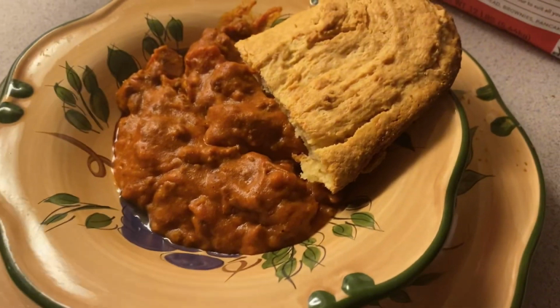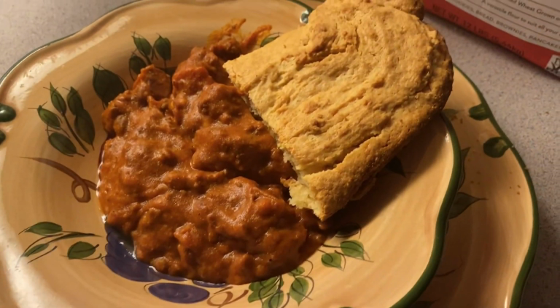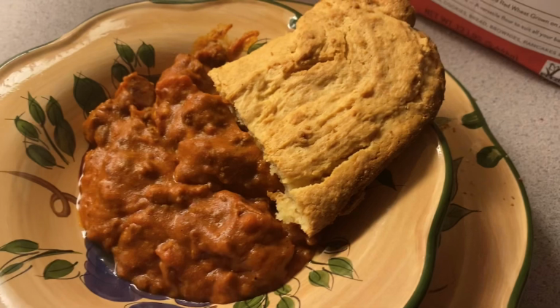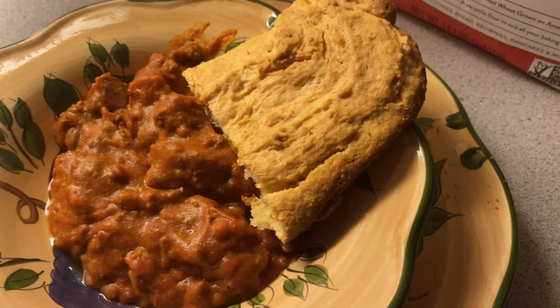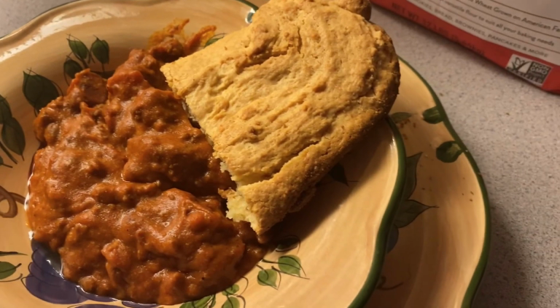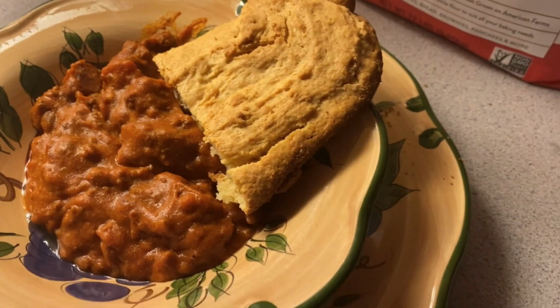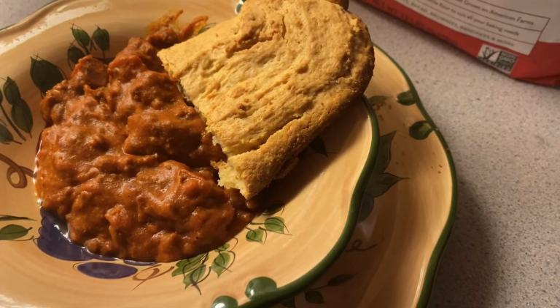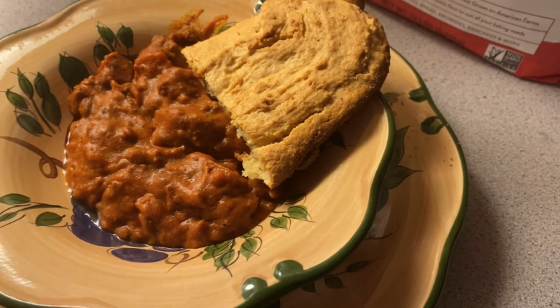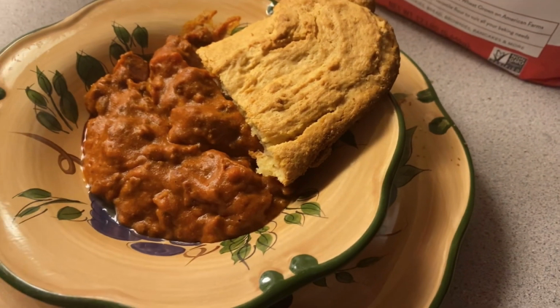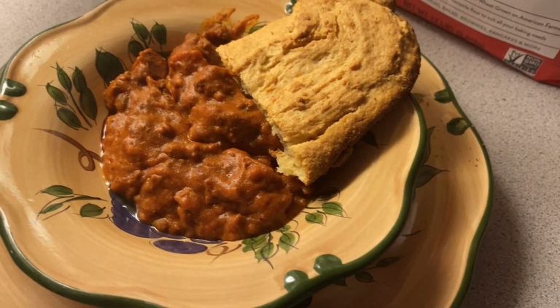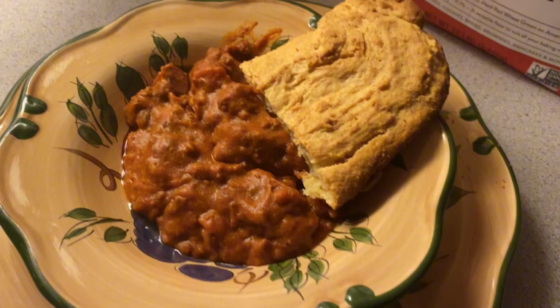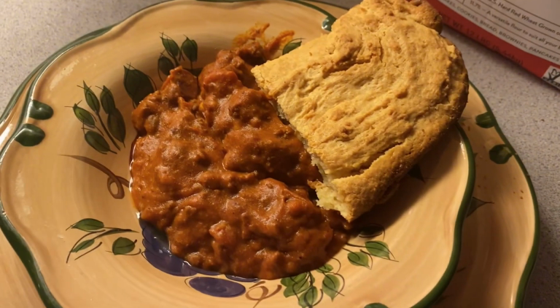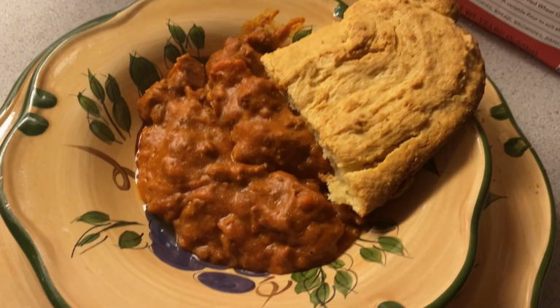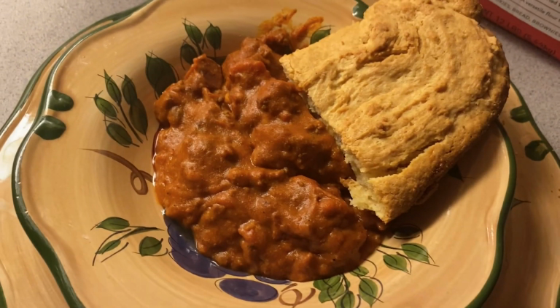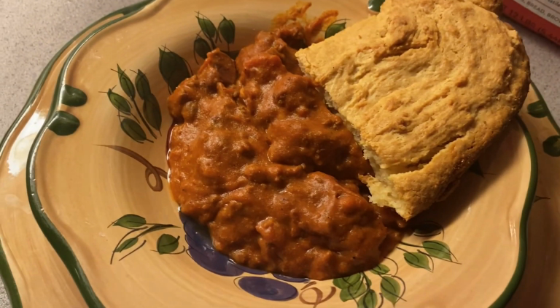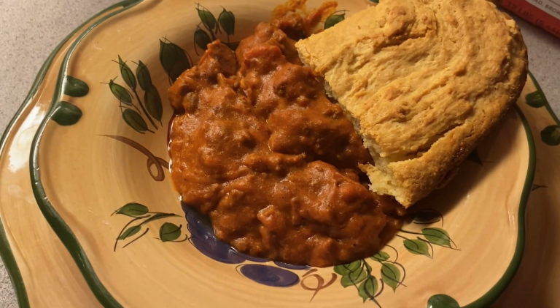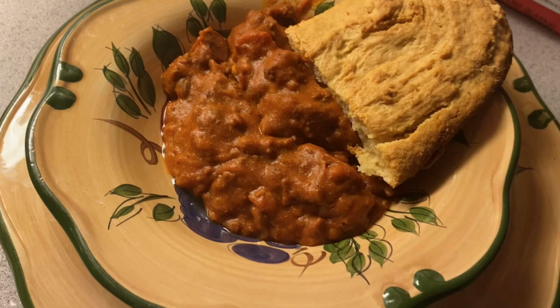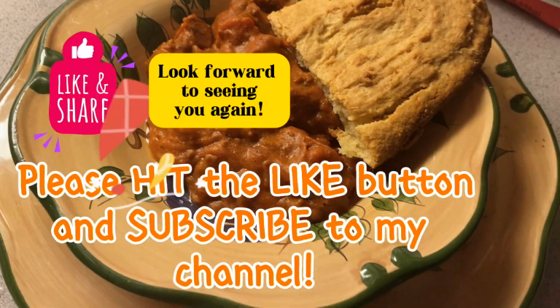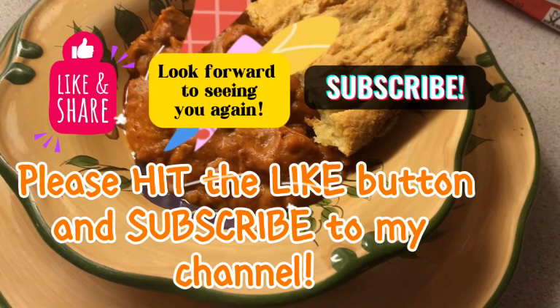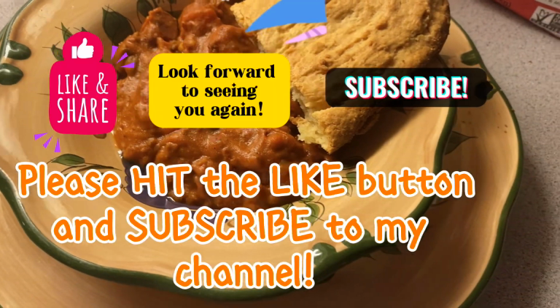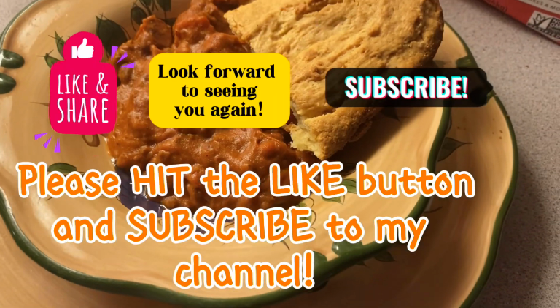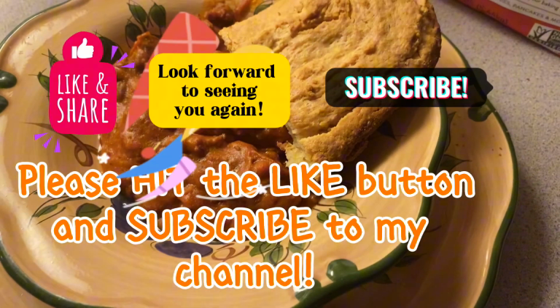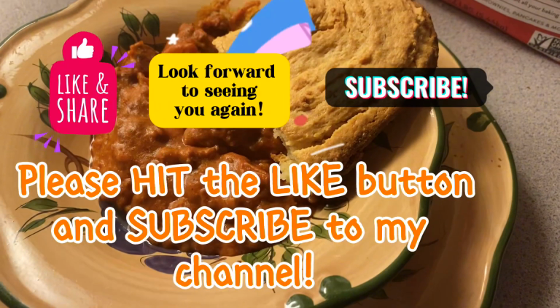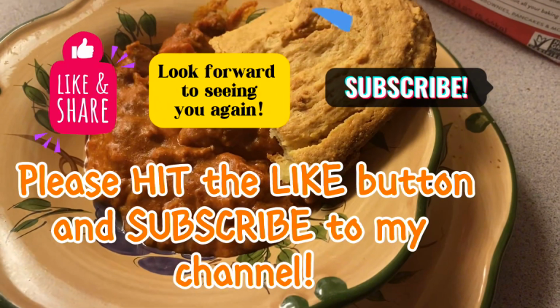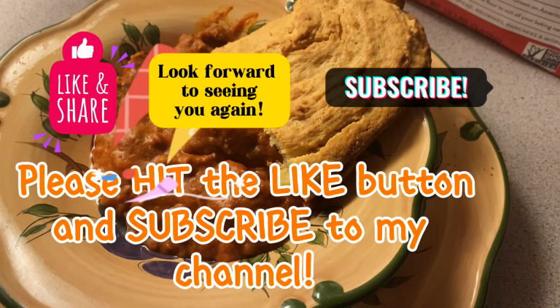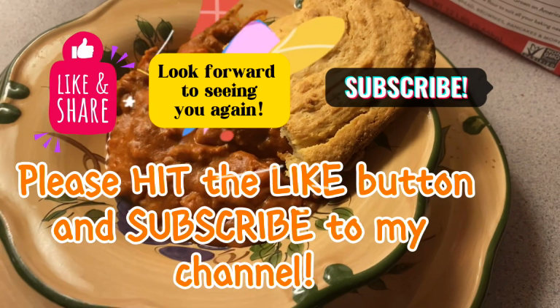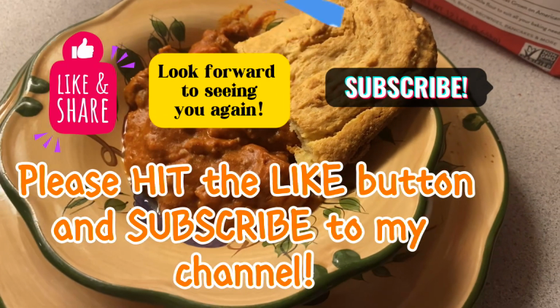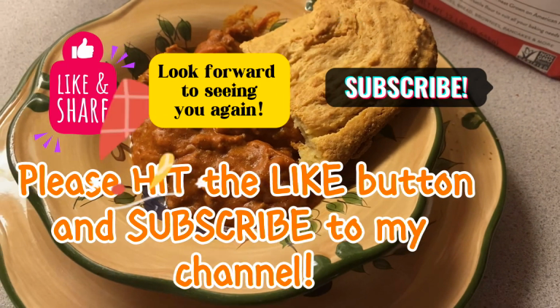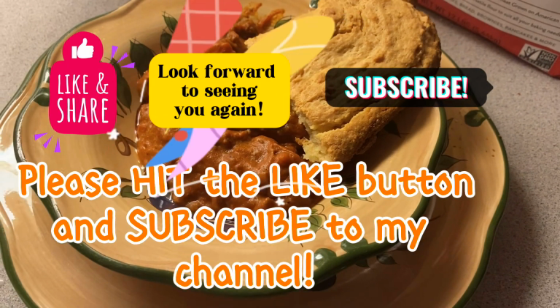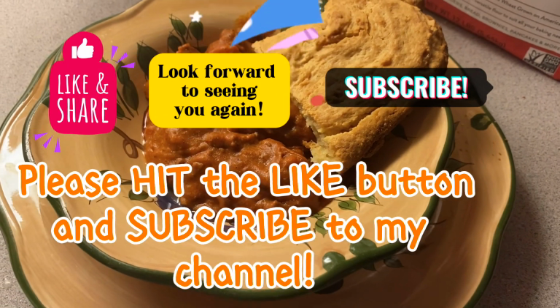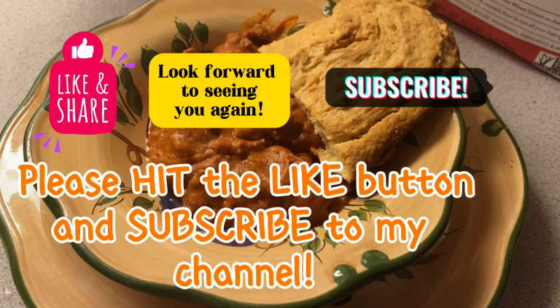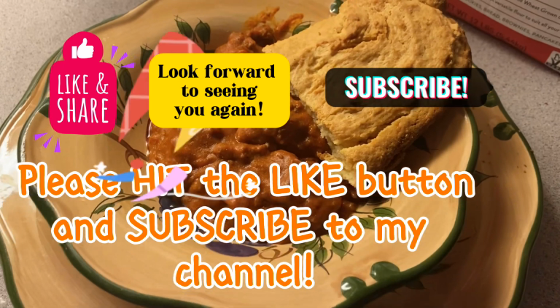Well, that's all for this video. If you like this video please hit the like button and subscribe to my channel to follow me for more content. I'll see you in the next video — all right, bye bye!